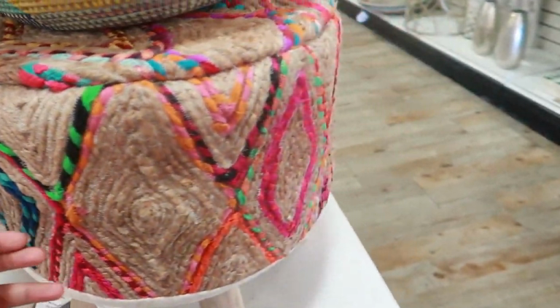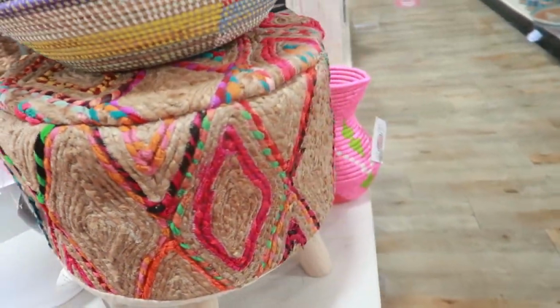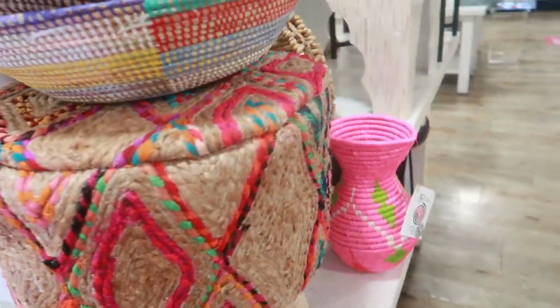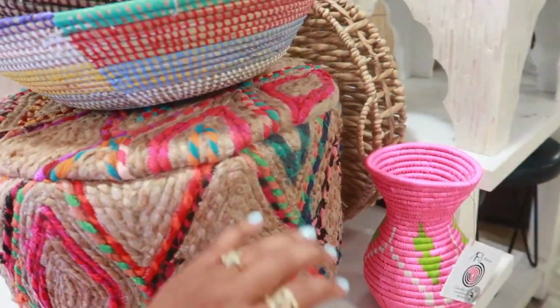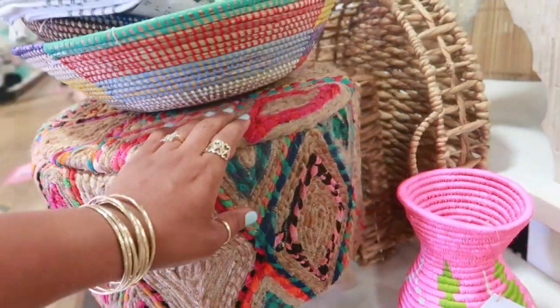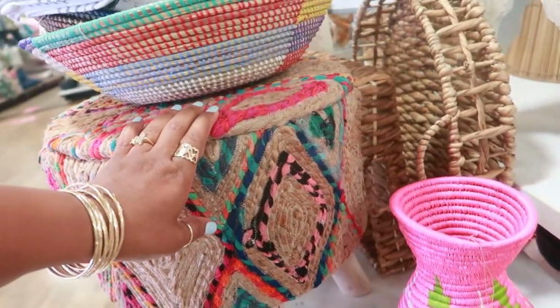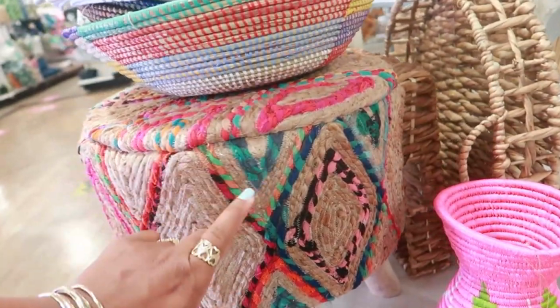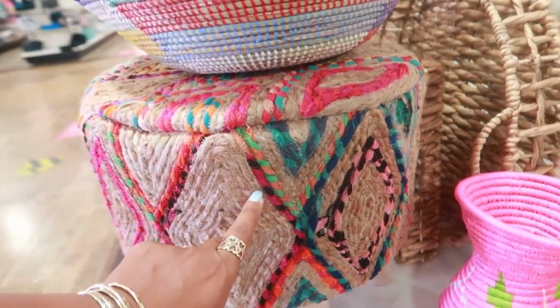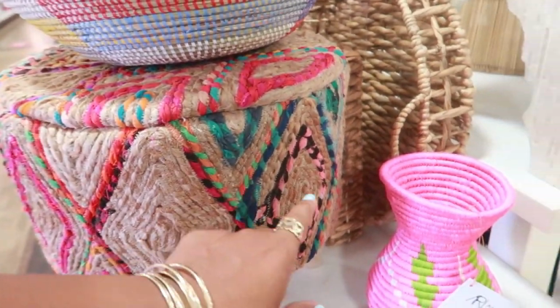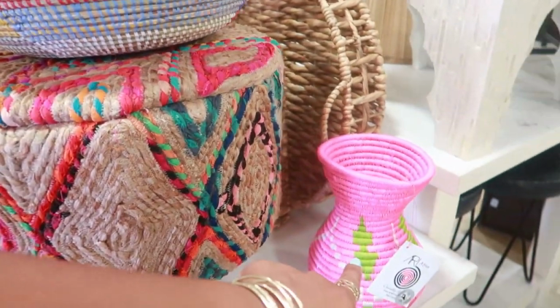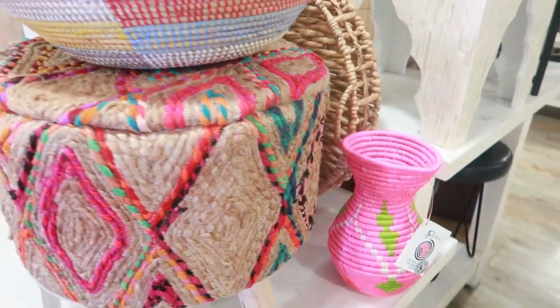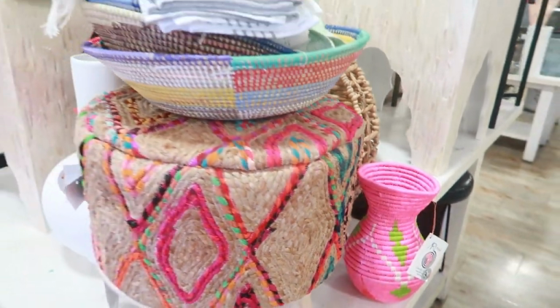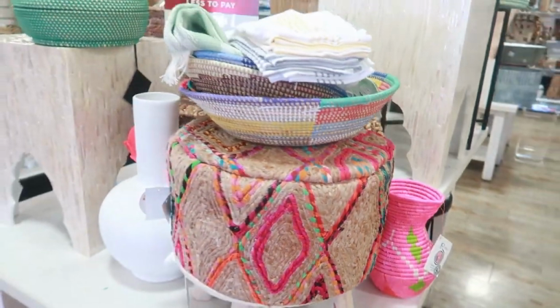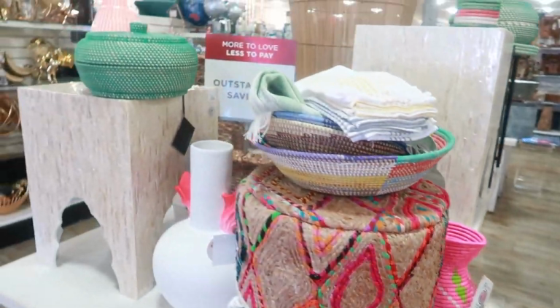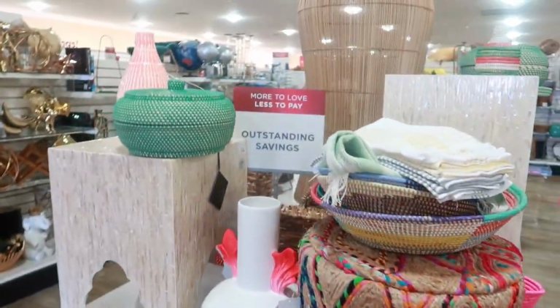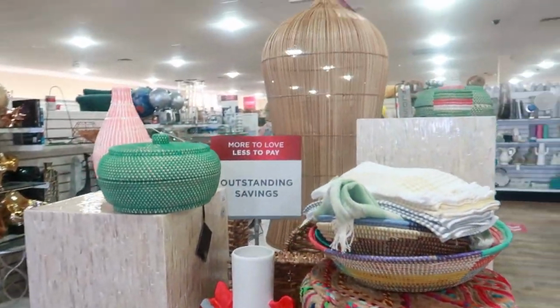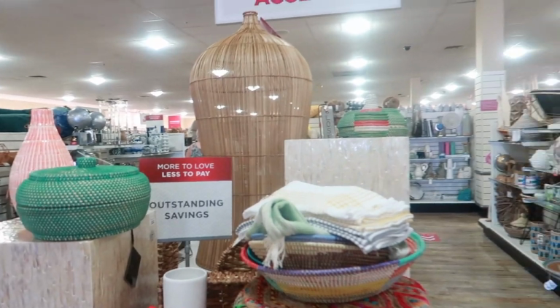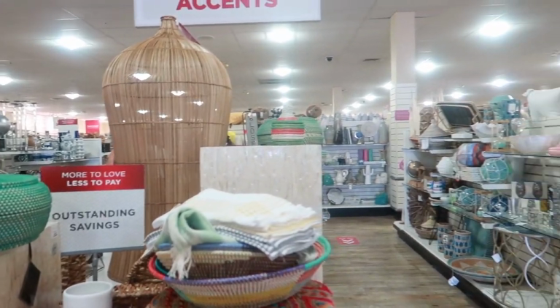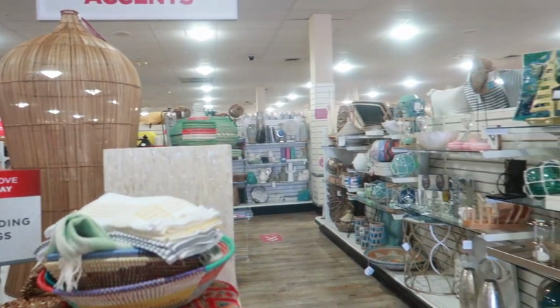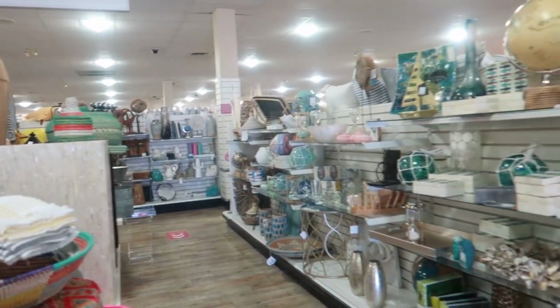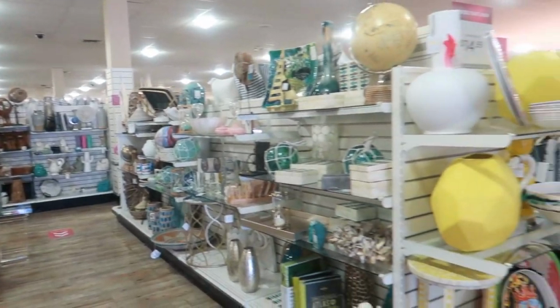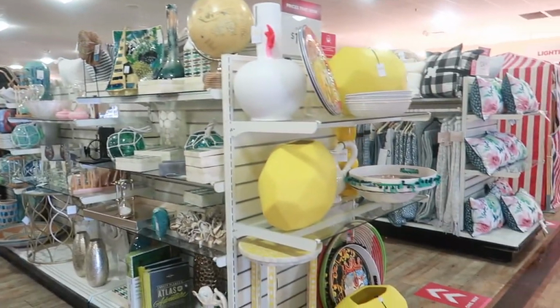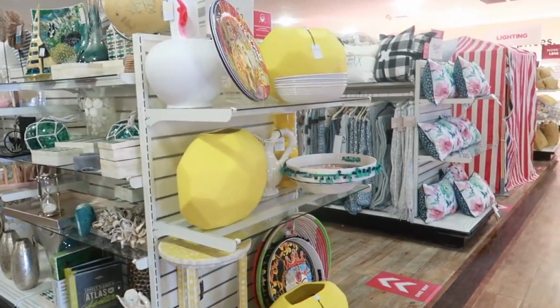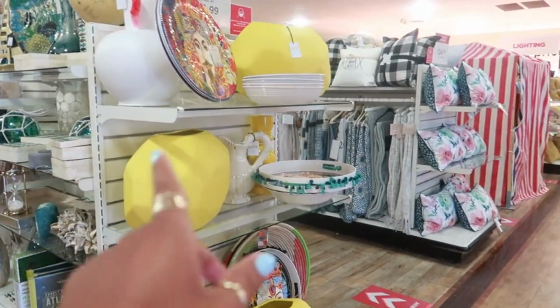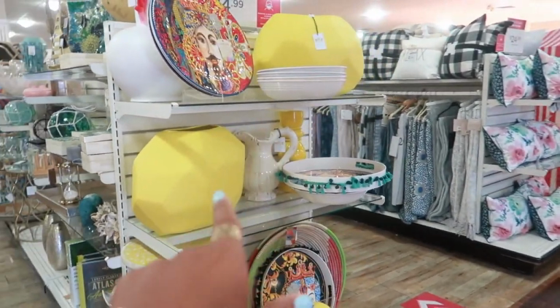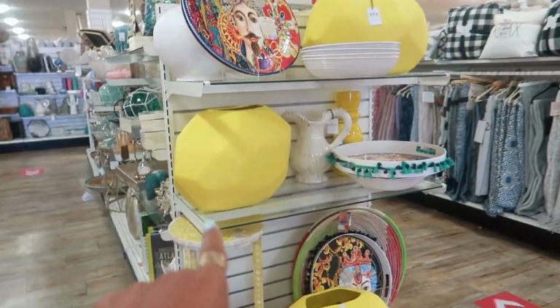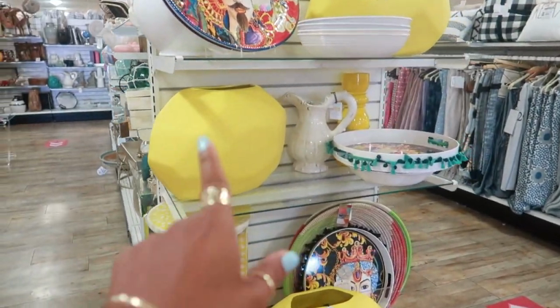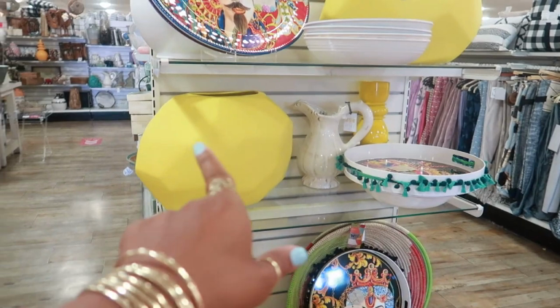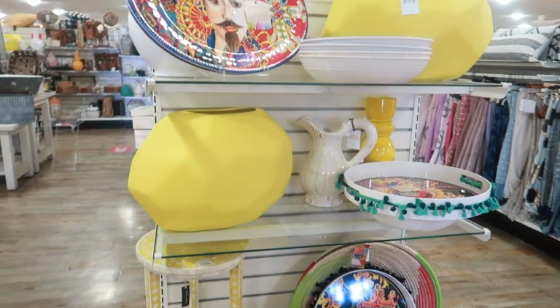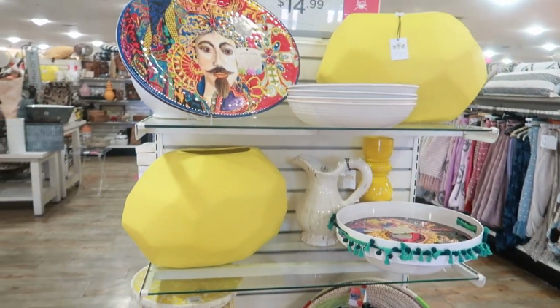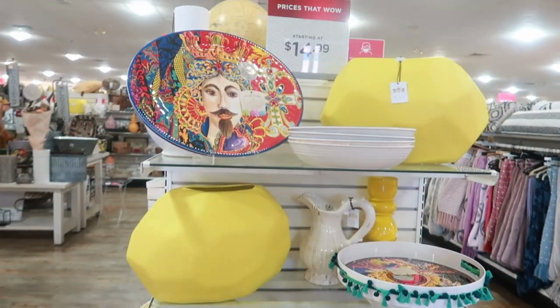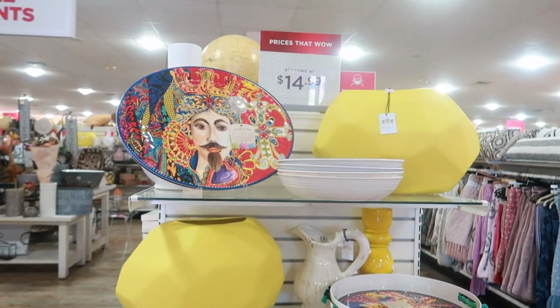I'm just not seeing prices today - I don't know where the price is on that, but those are really nice colors. Every time I come lately I've been seeing this yellow vase and all of this stuff.